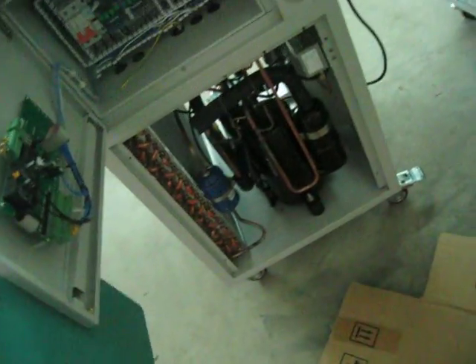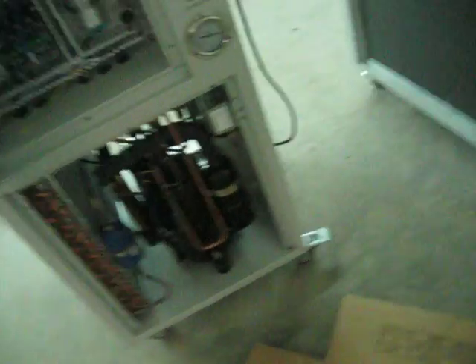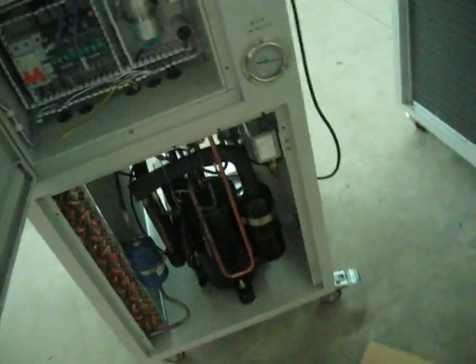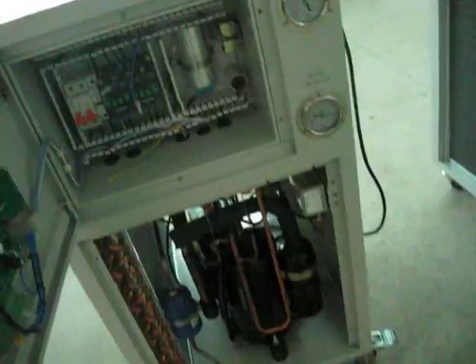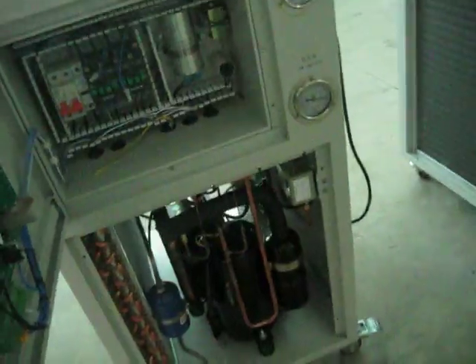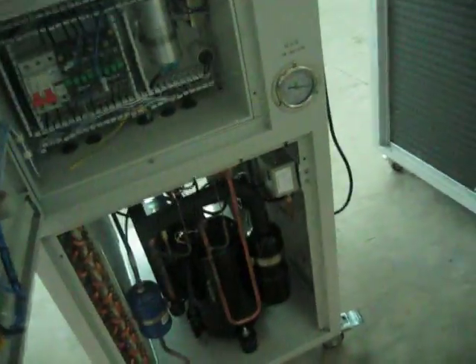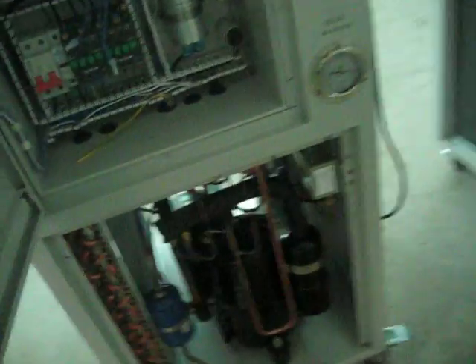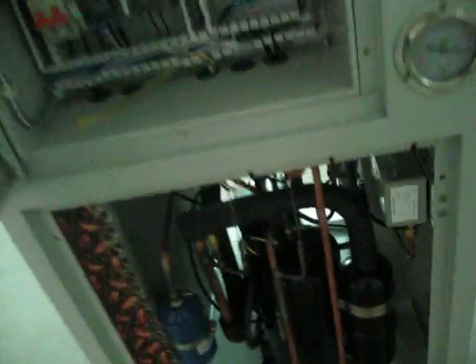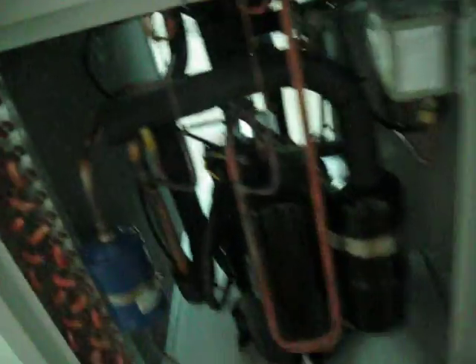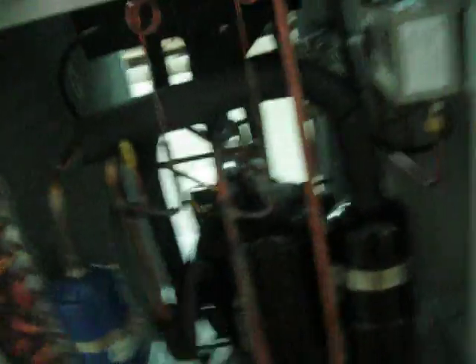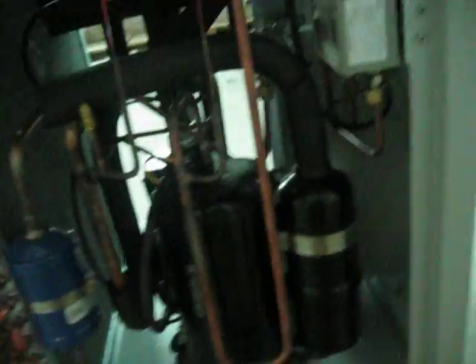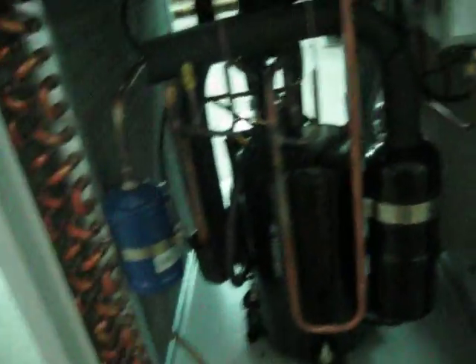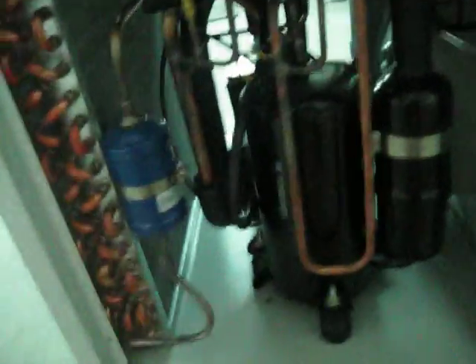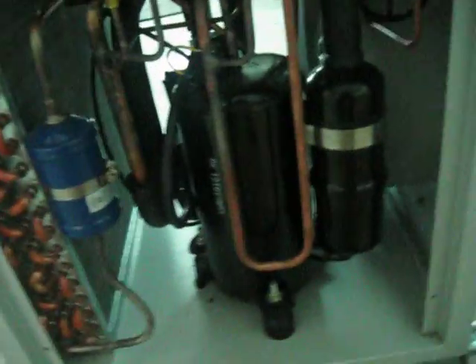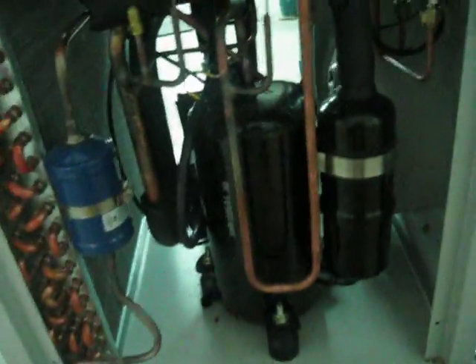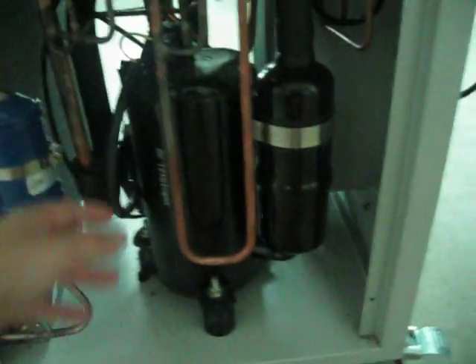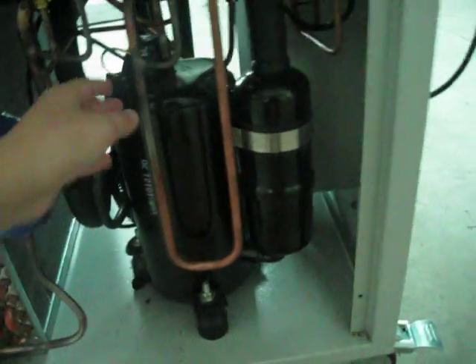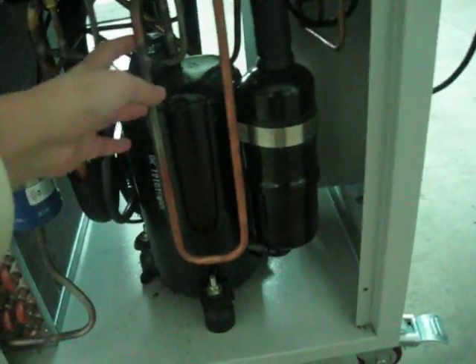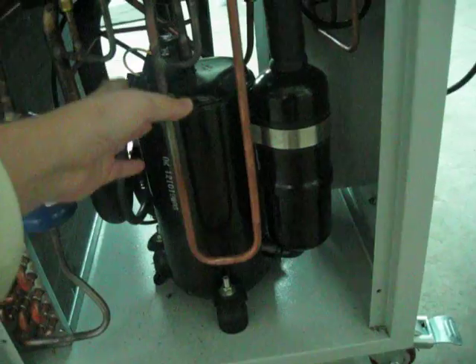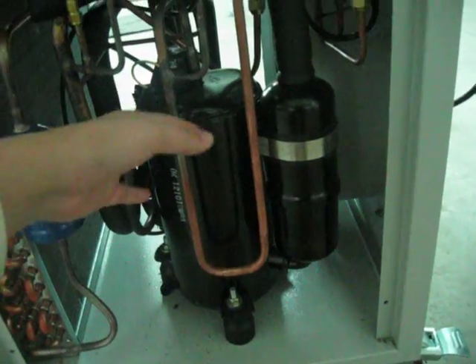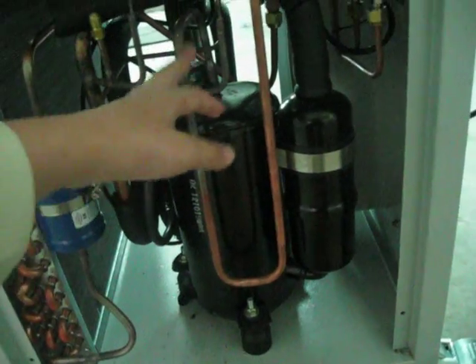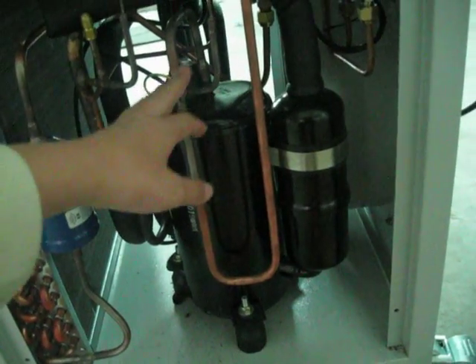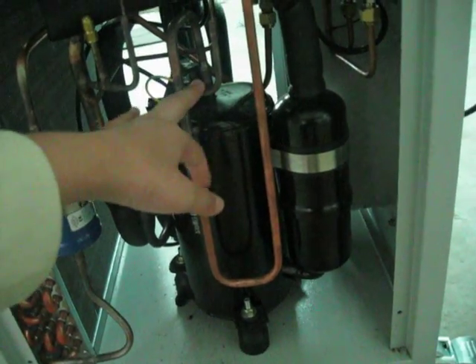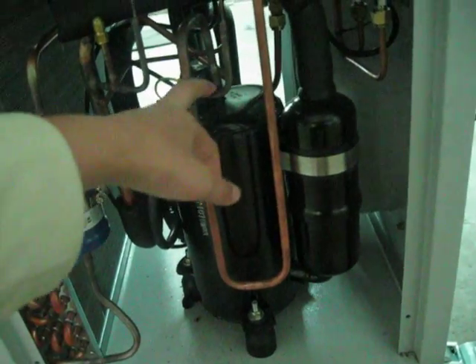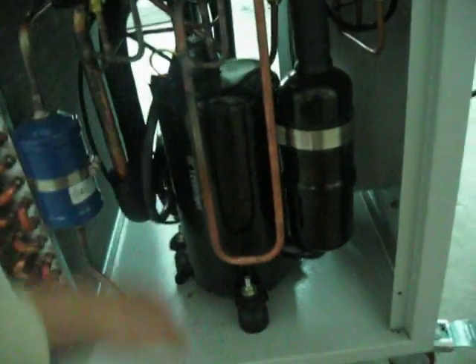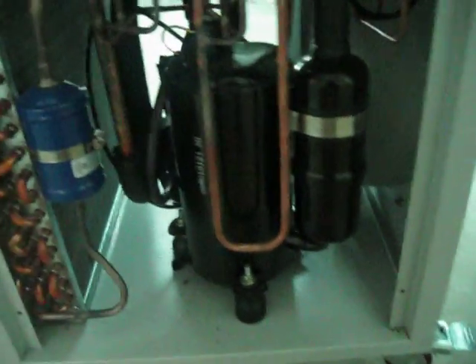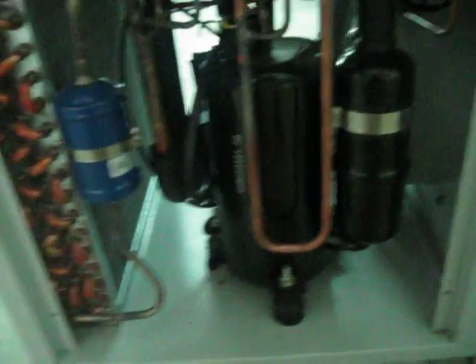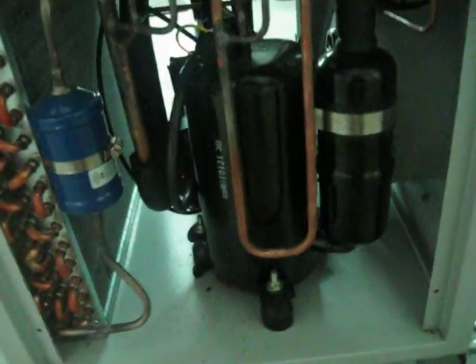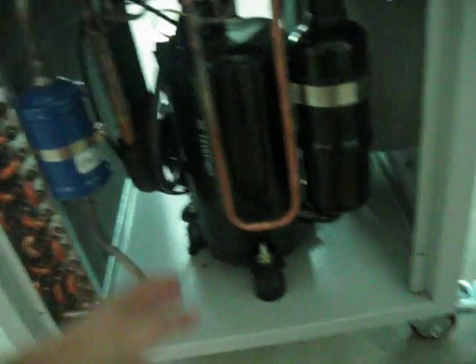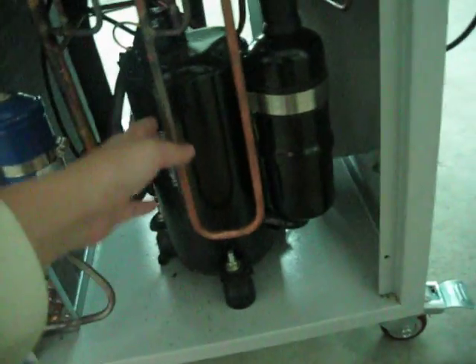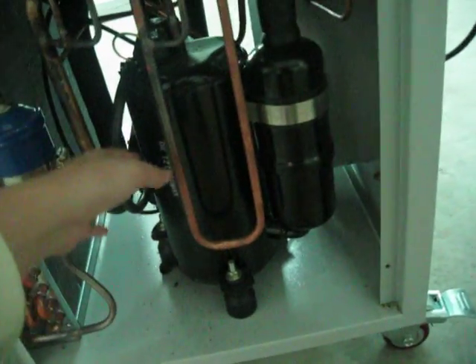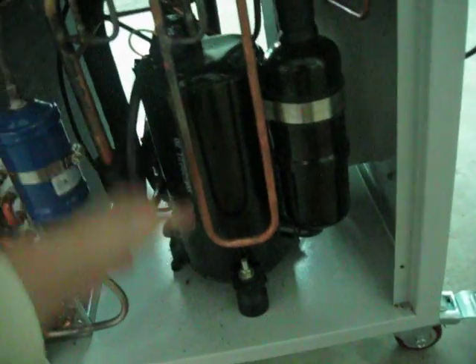For the smaller models, there are 0.5 HP to 2 HP. The compressor used is Panasonic.